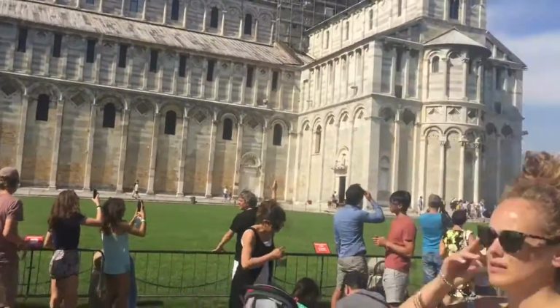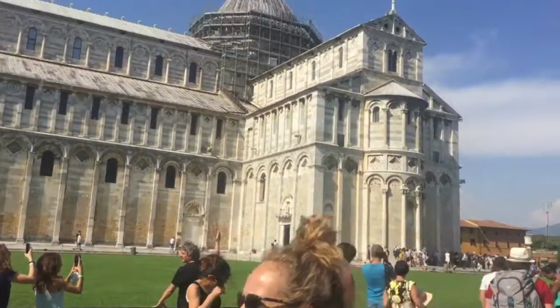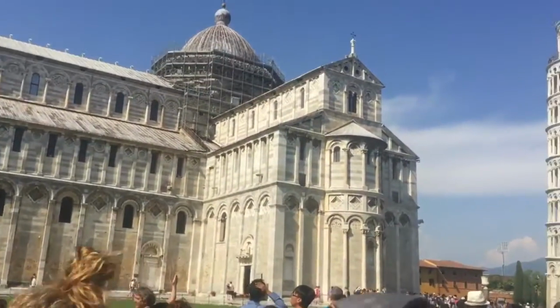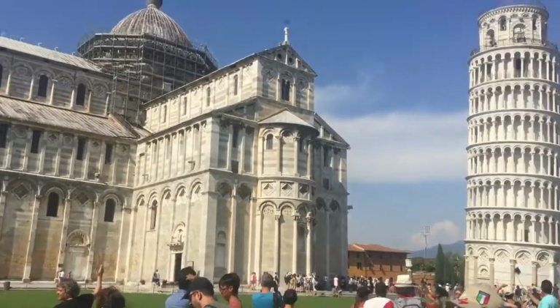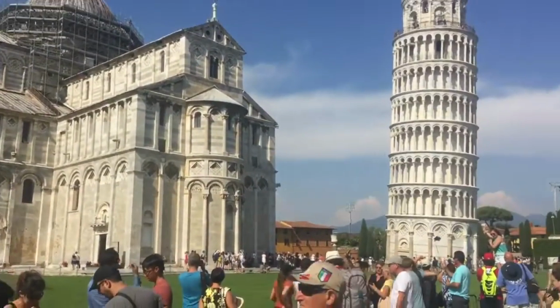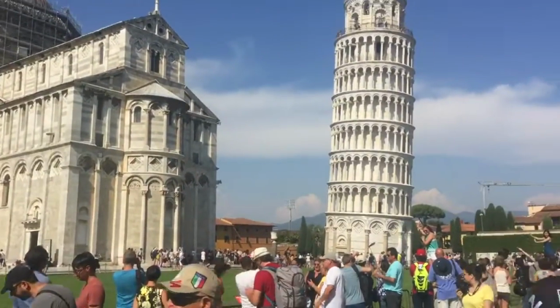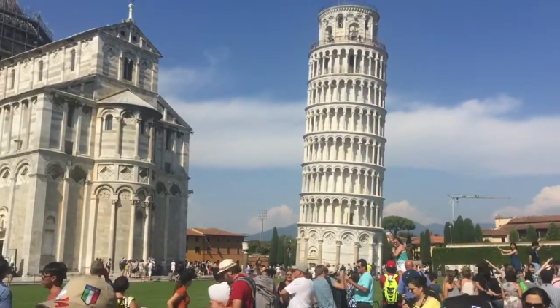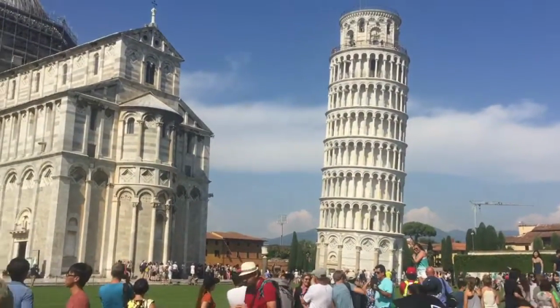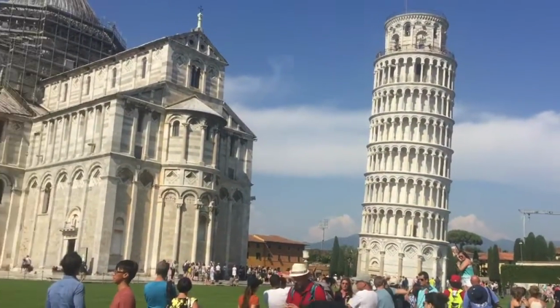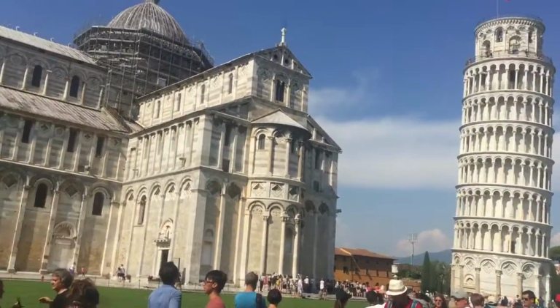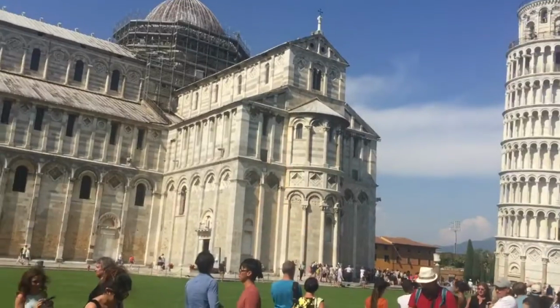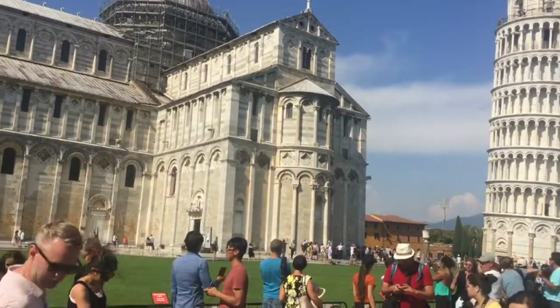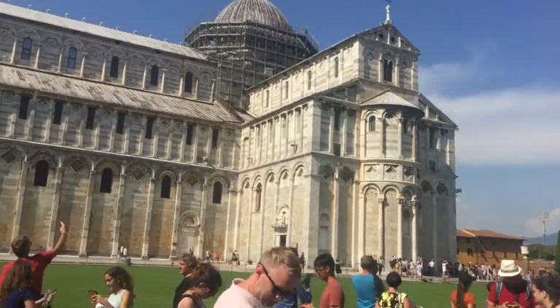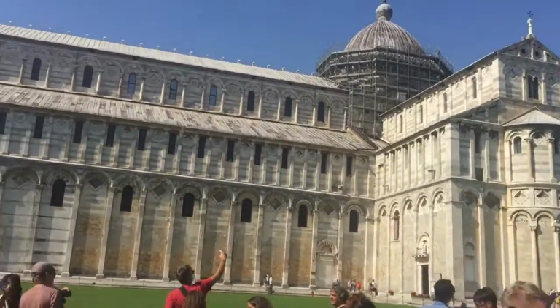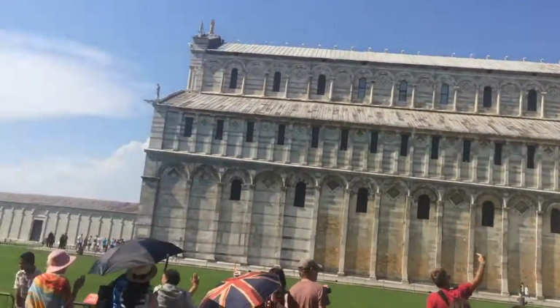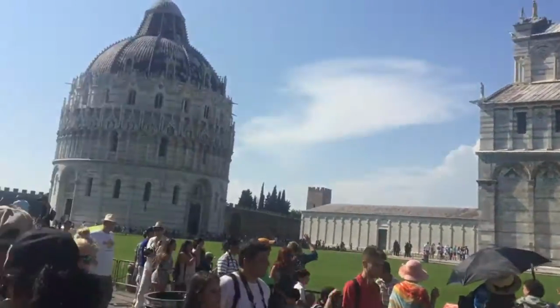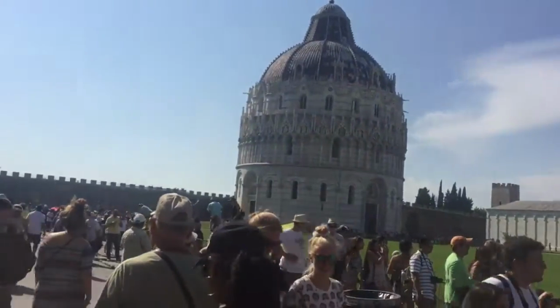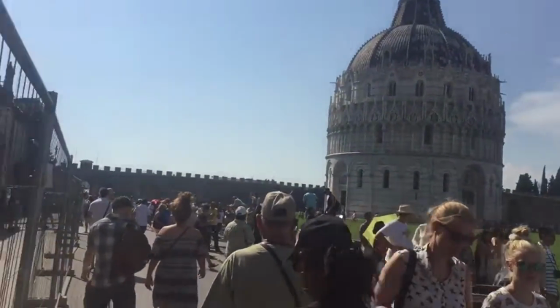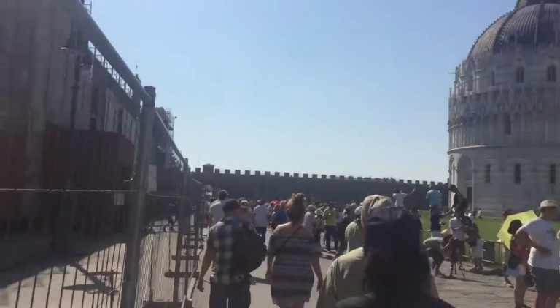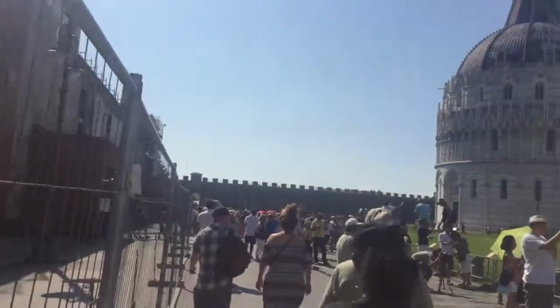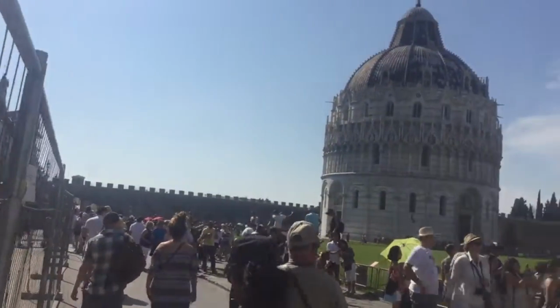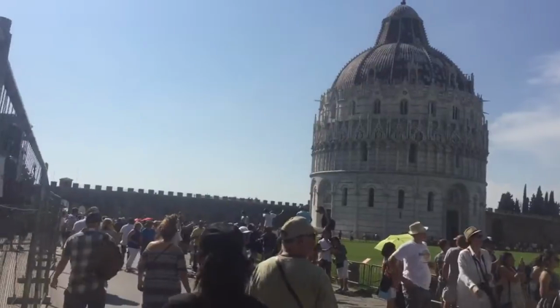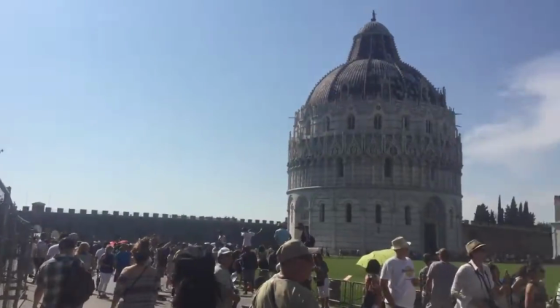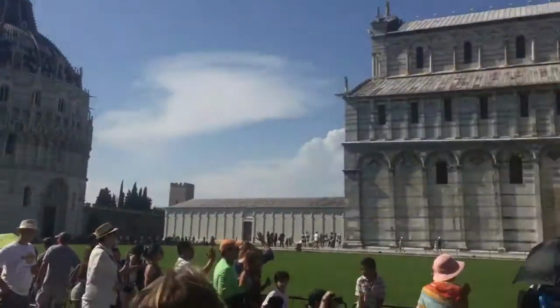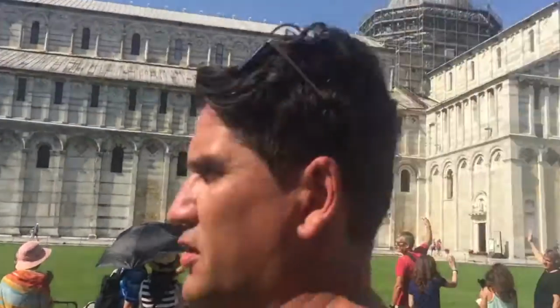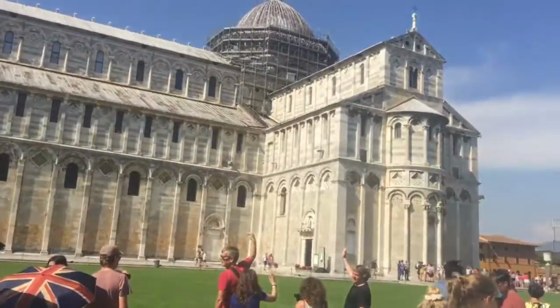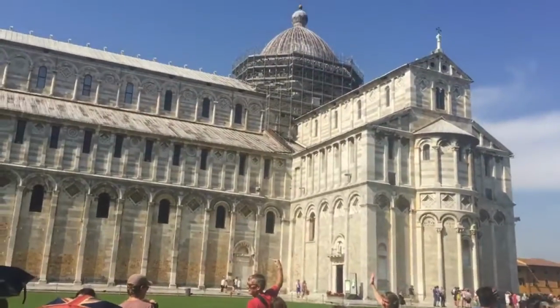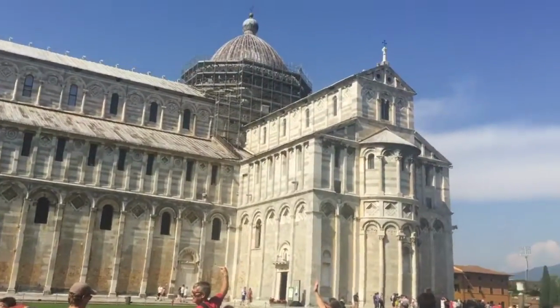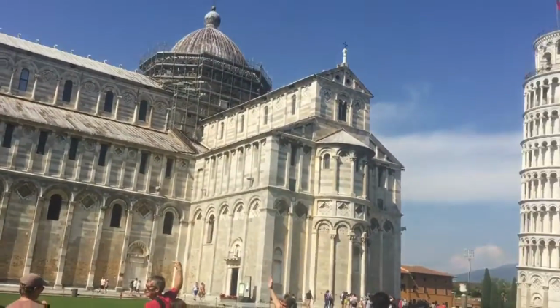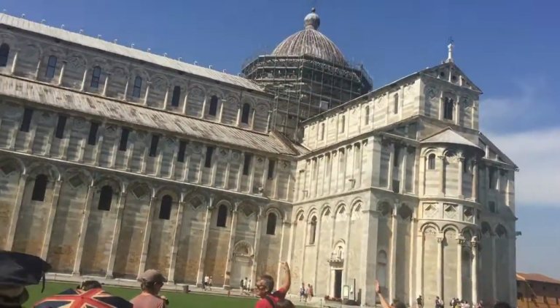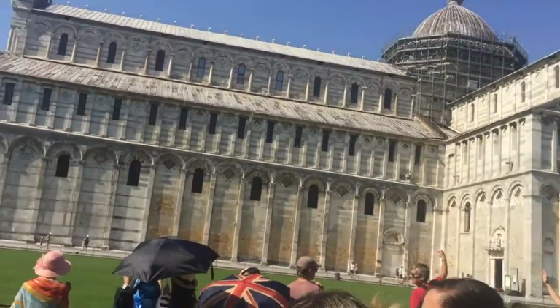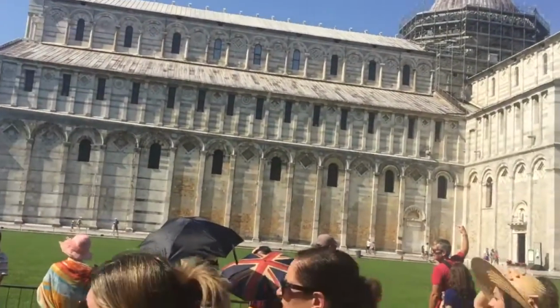Not only can you be in Pisa, but you could also be in some other places around the world — like Italy. I like Italy. I've always liked Italy. I guess I've always been attracted to Italy as well as France and Netherlands and lots of places that I like to visit.